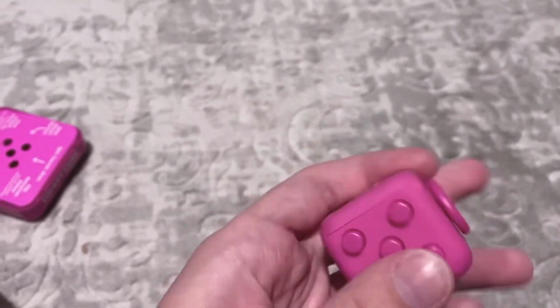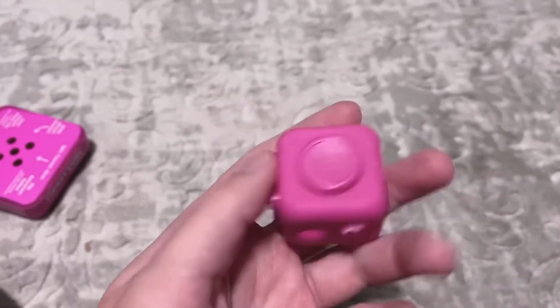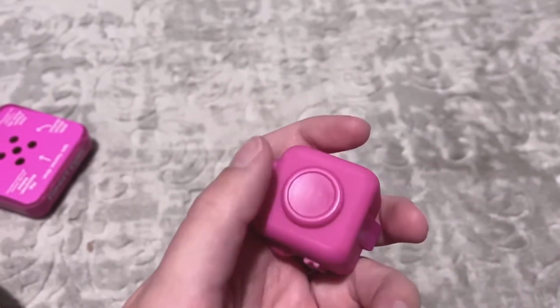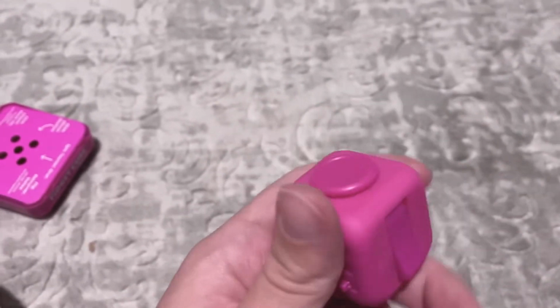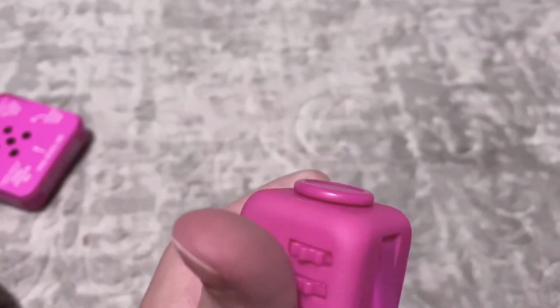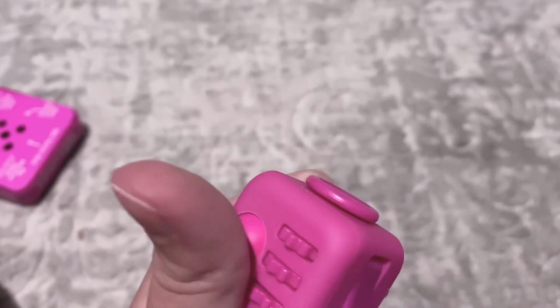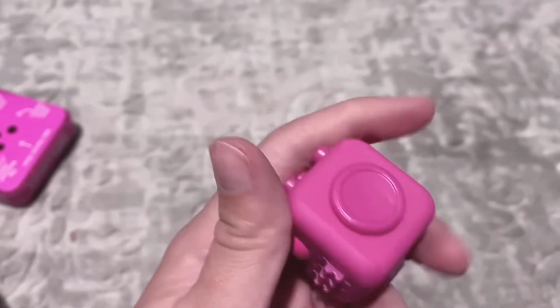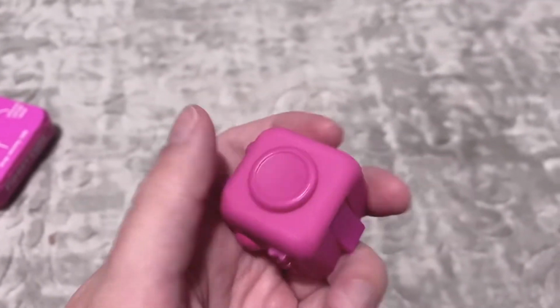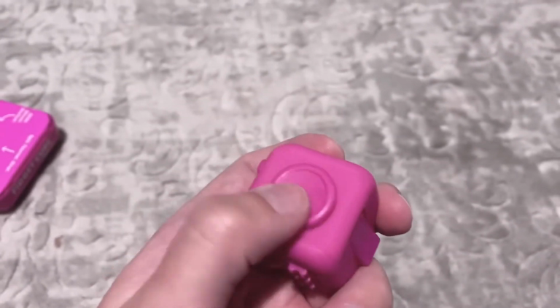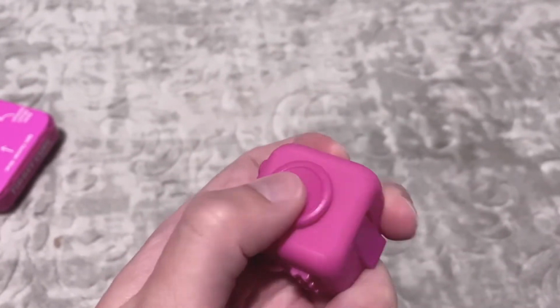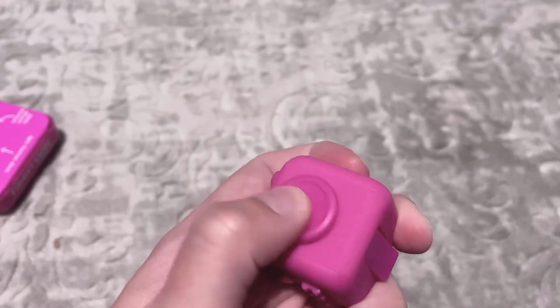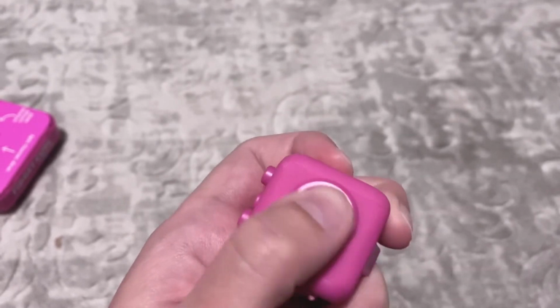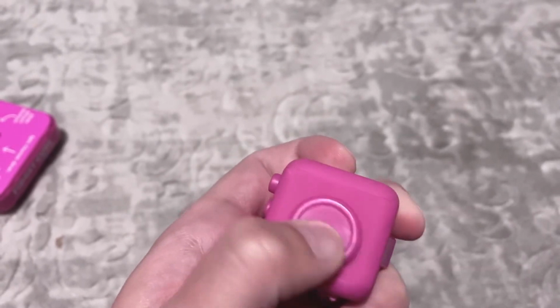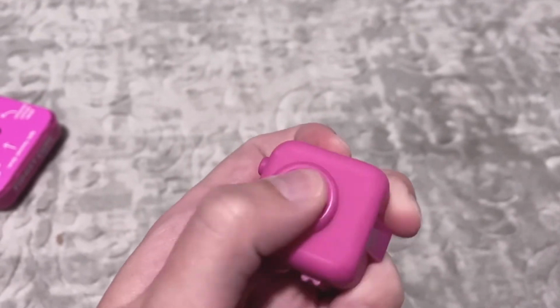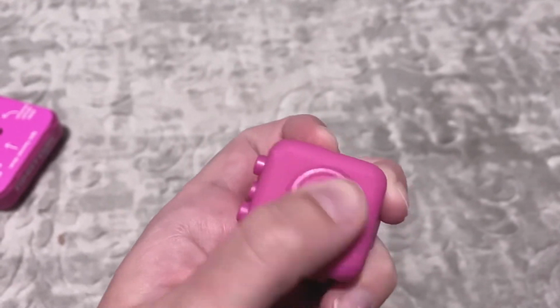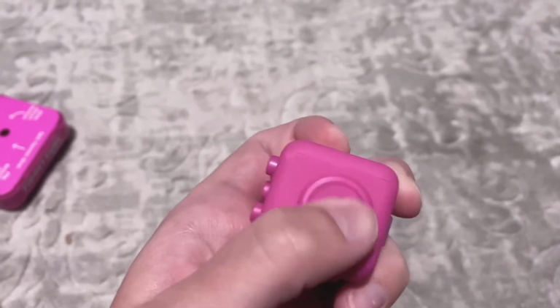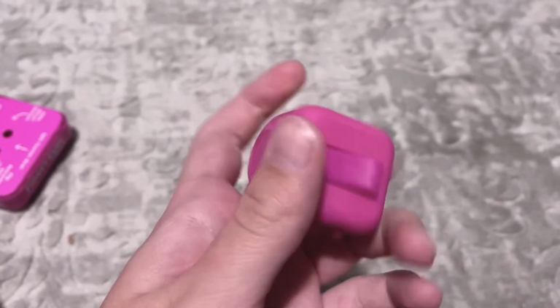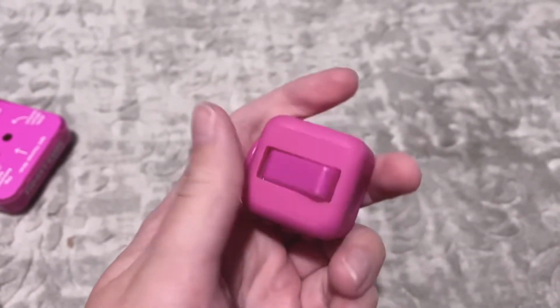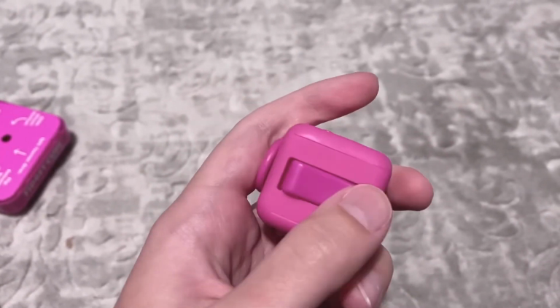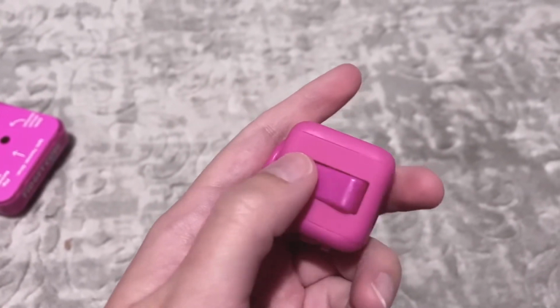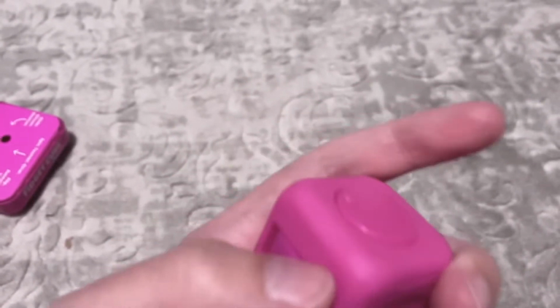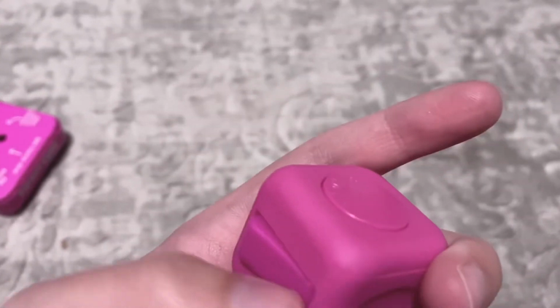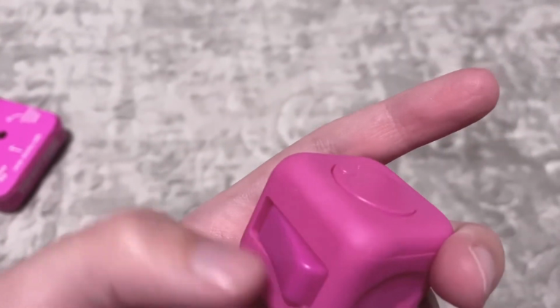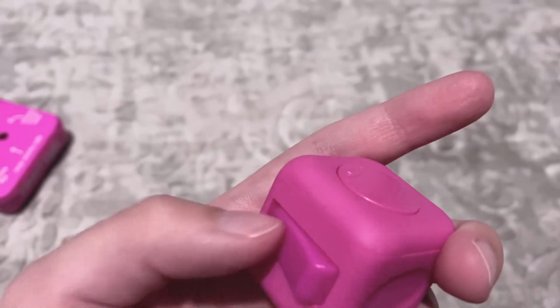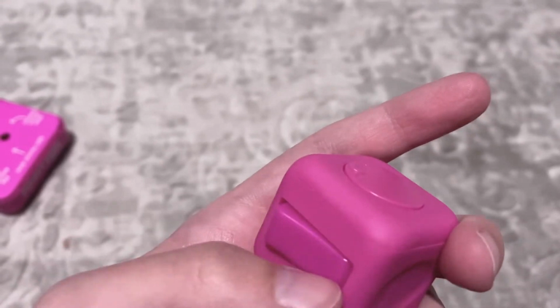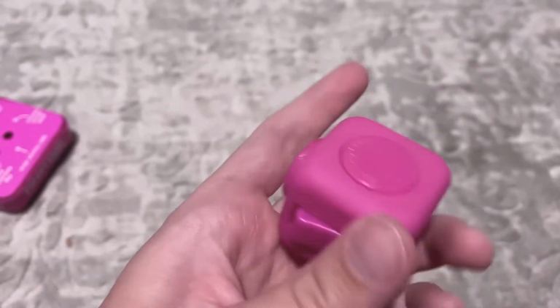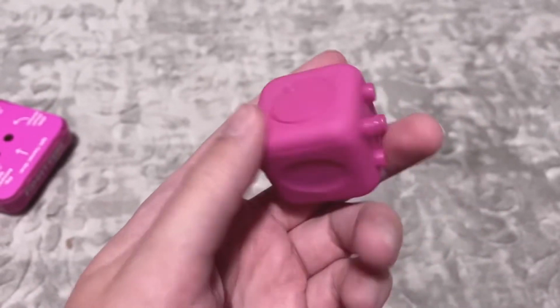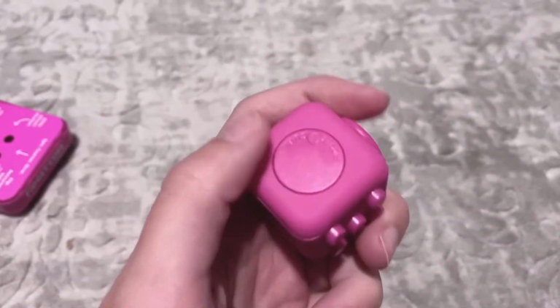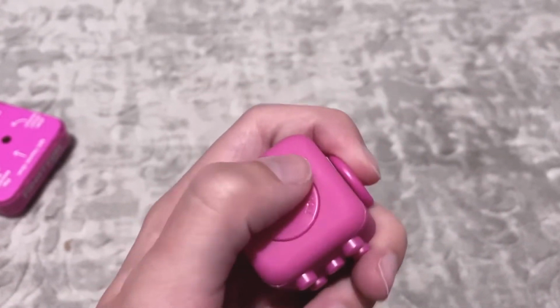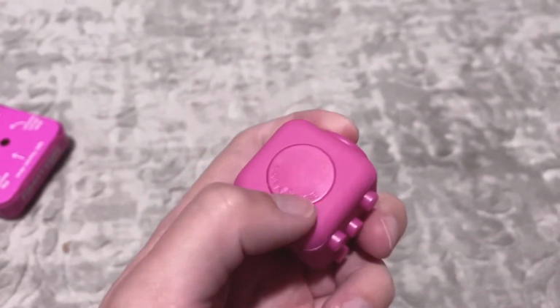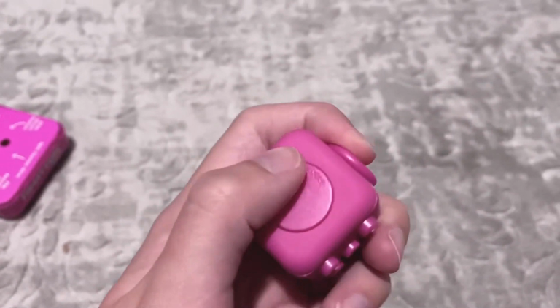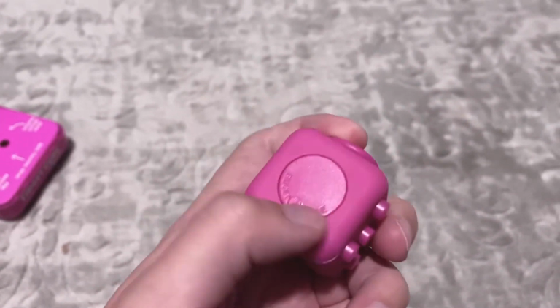And this is like a little joystick - it kind of goes around - and there's a switch, and this thing that just spins around.